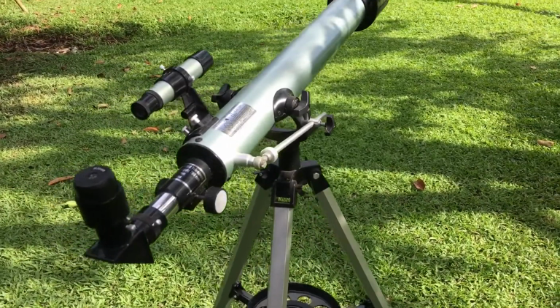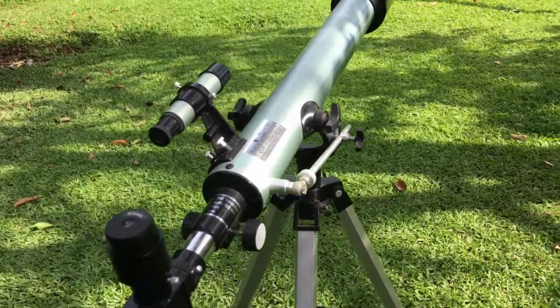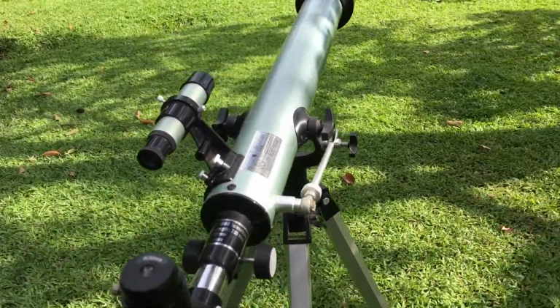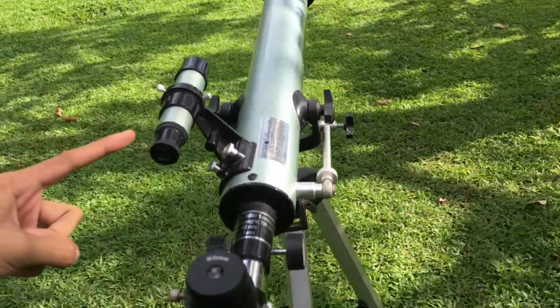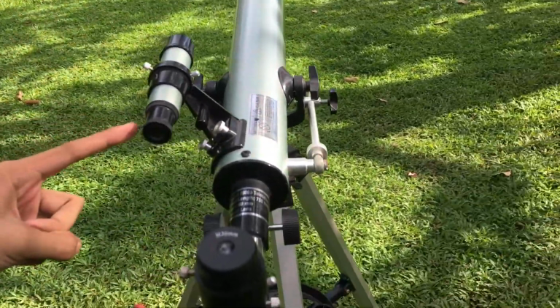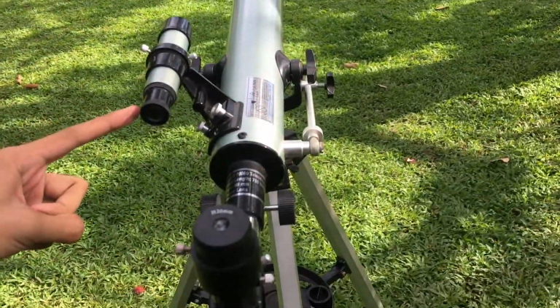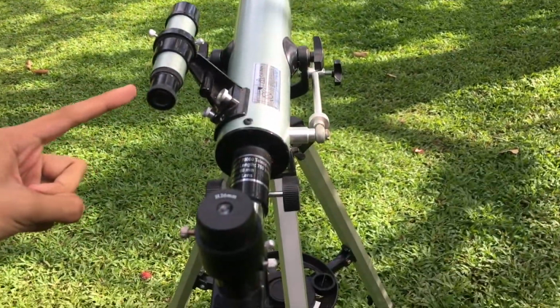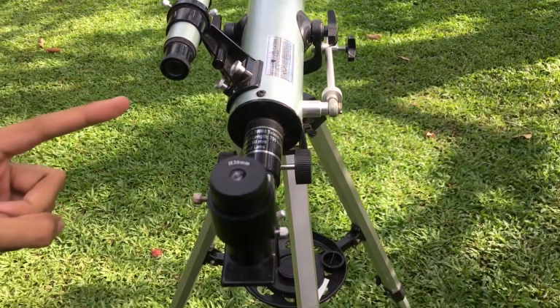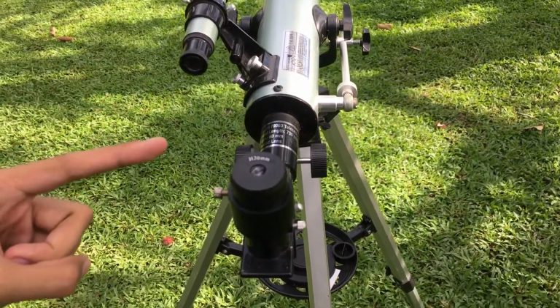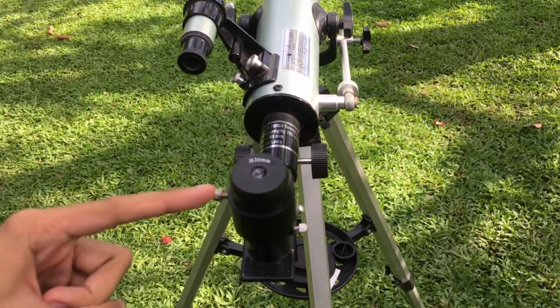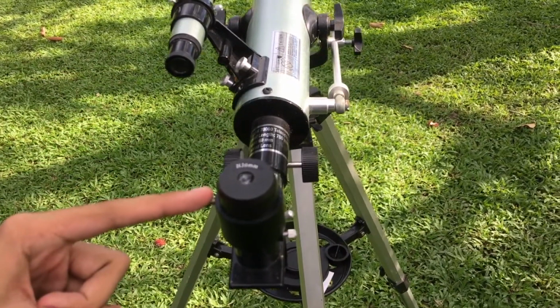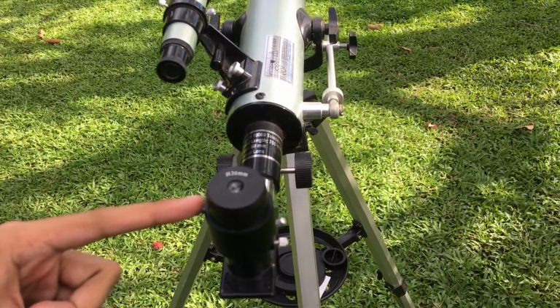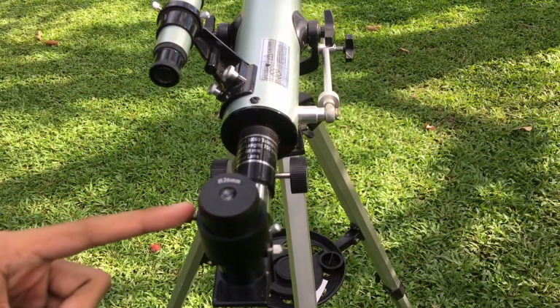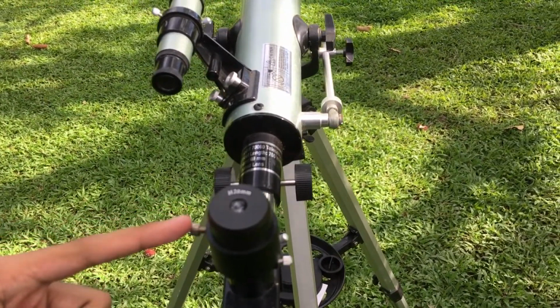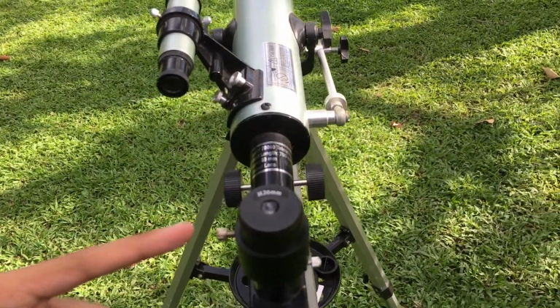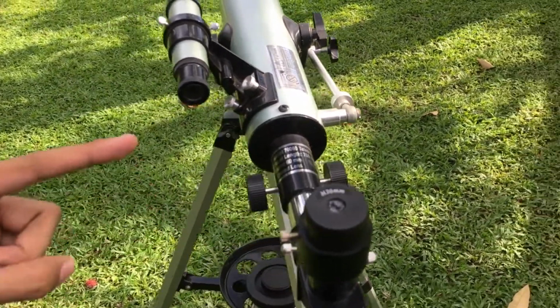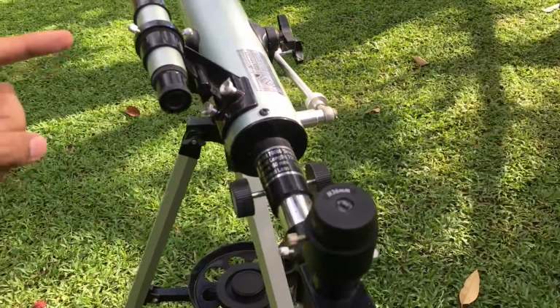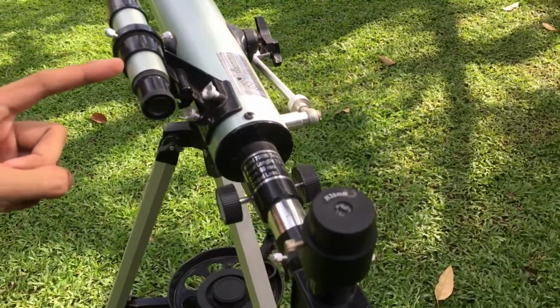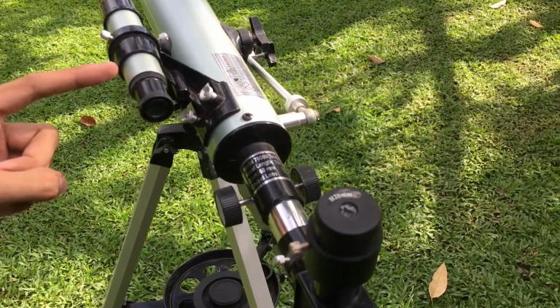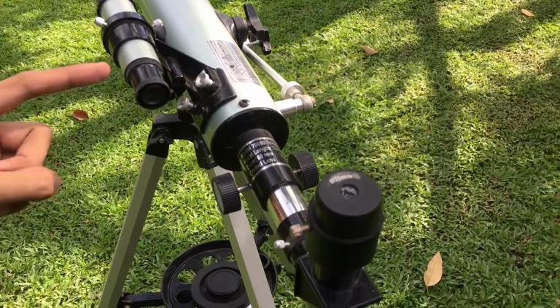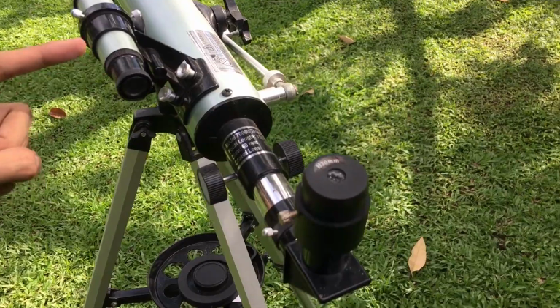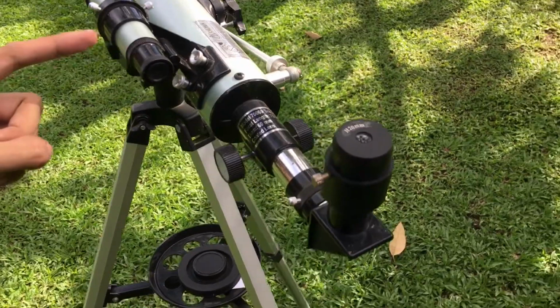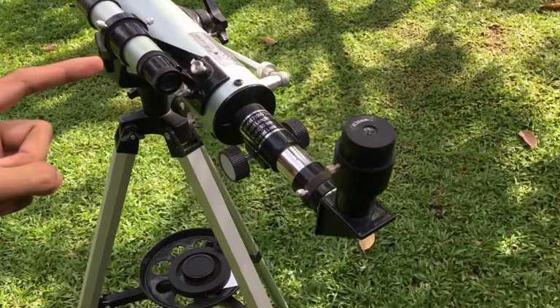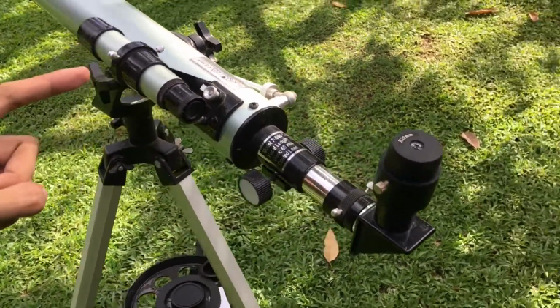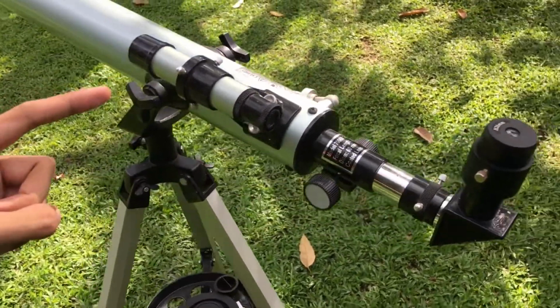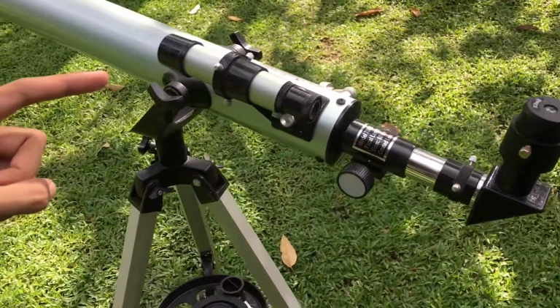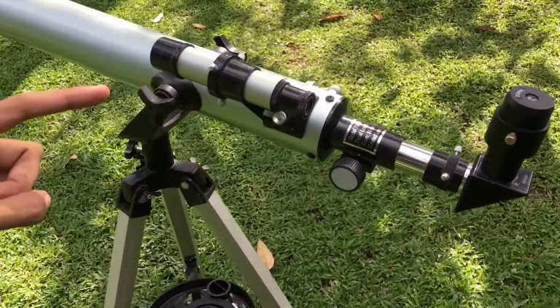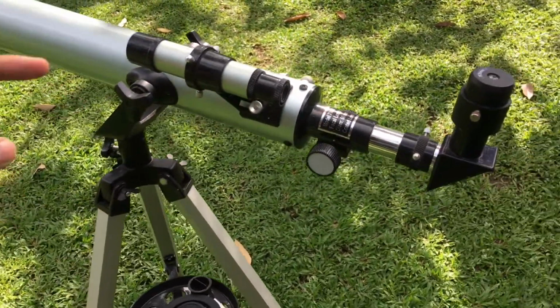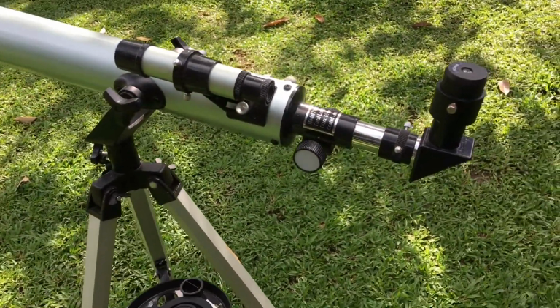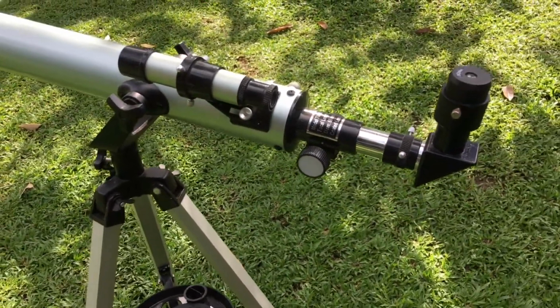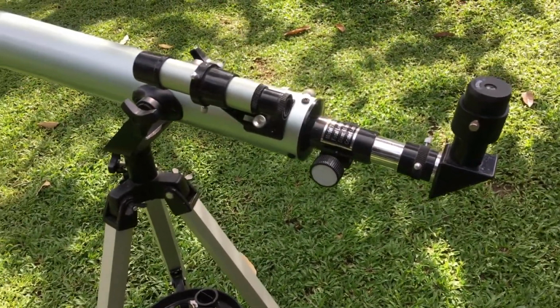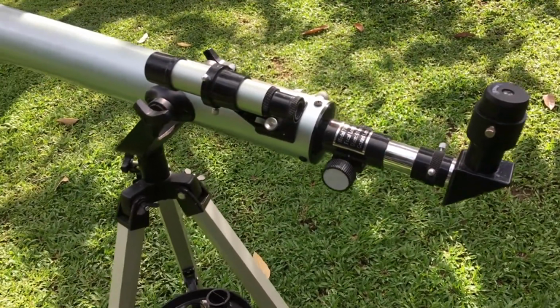What you see in the center of the crosshairs of the finder scope should also match the center of the view of the eyepiece — that indicates a perfectly aligned refractor telescope. And that's all, guys, thank you for watching.